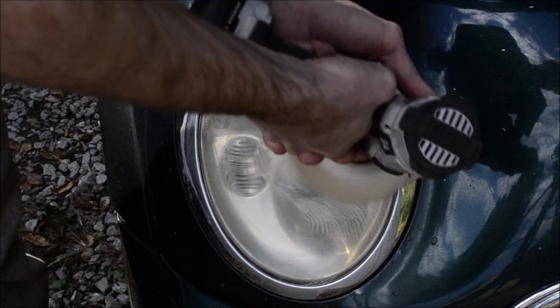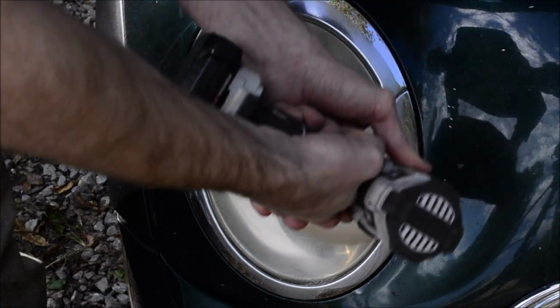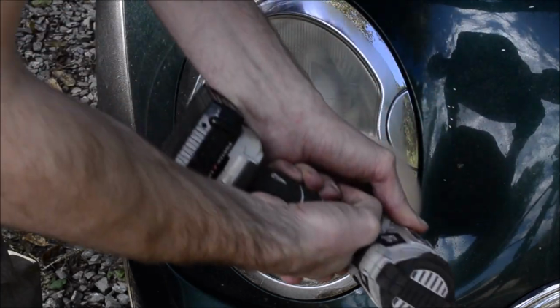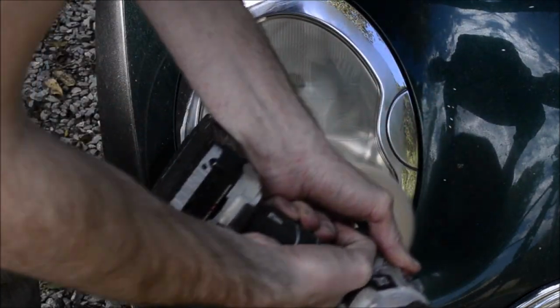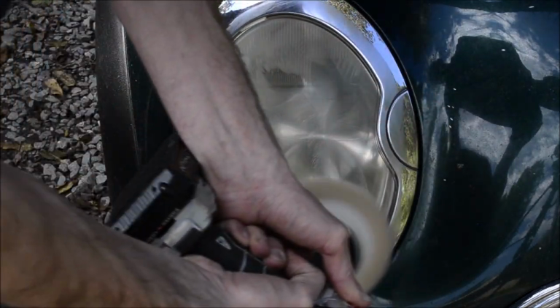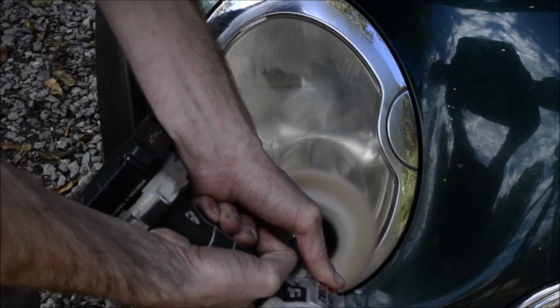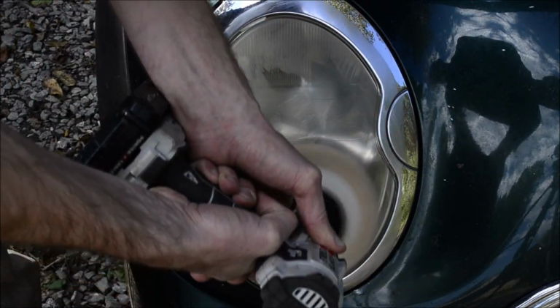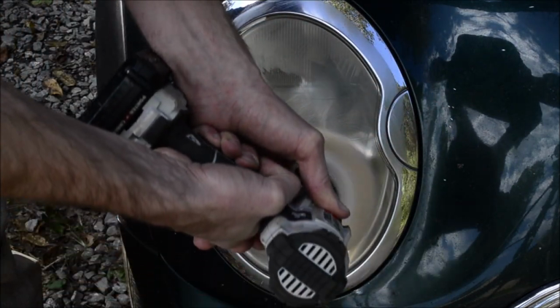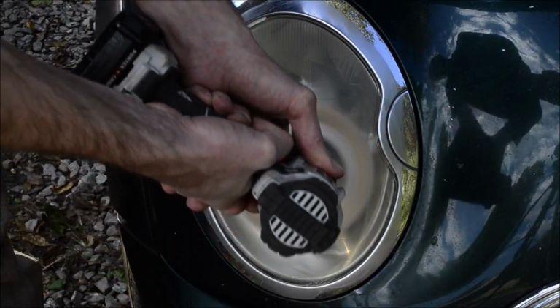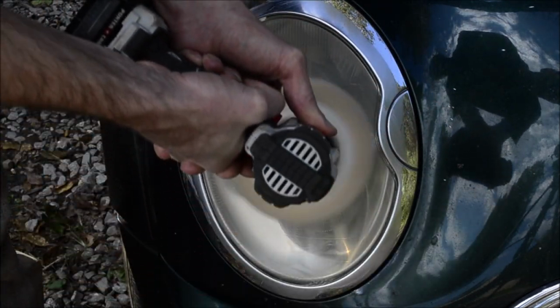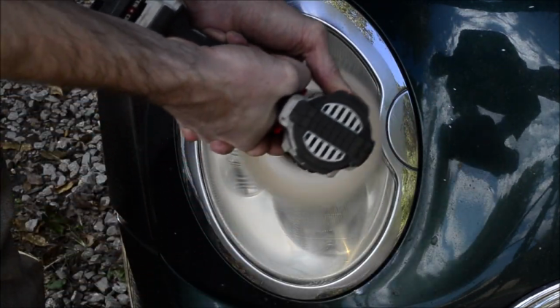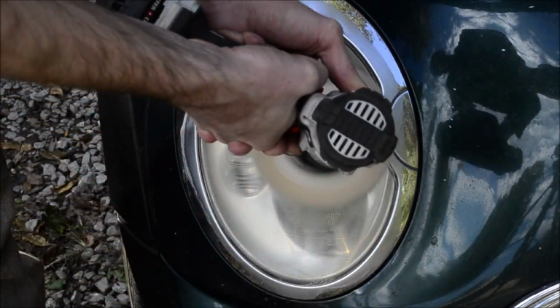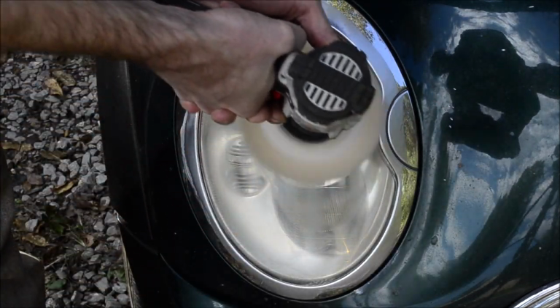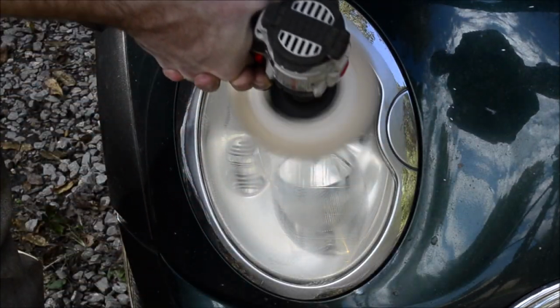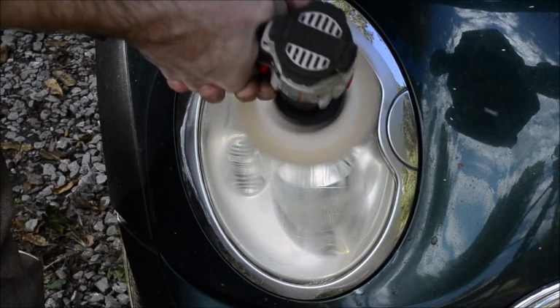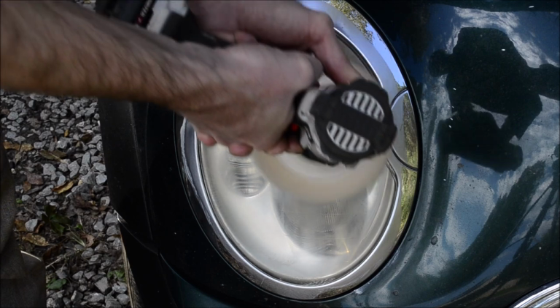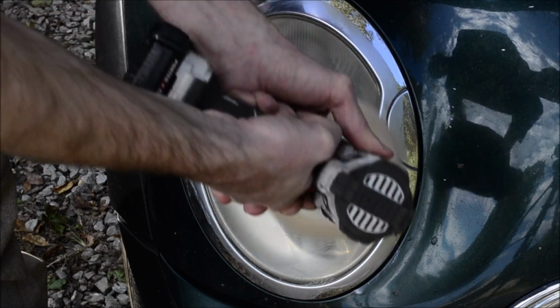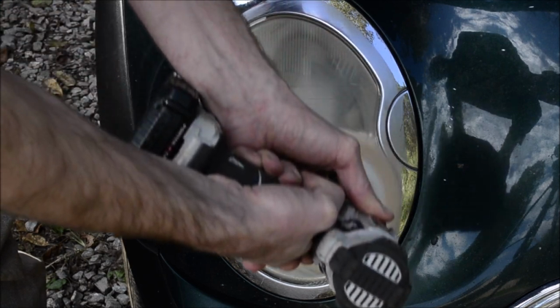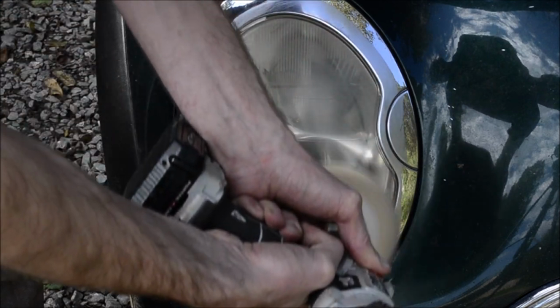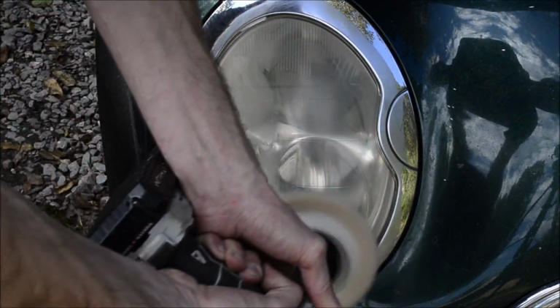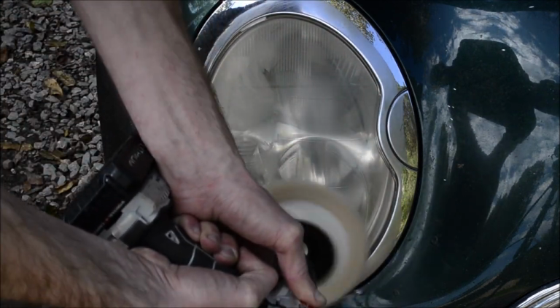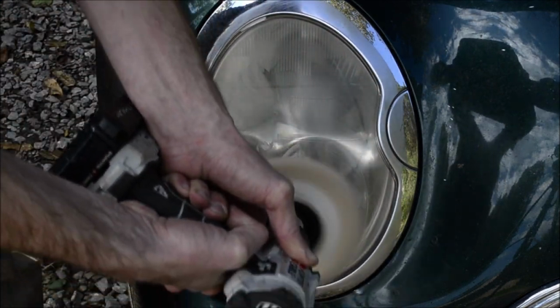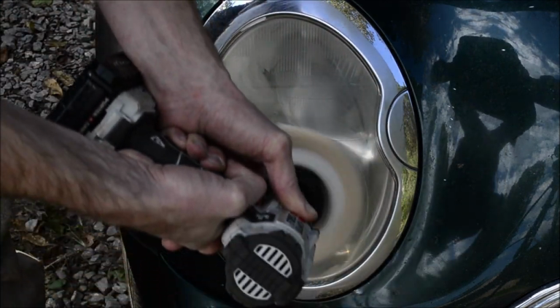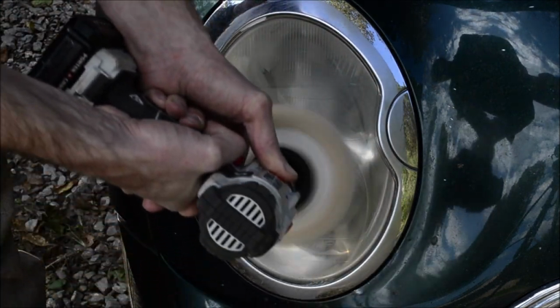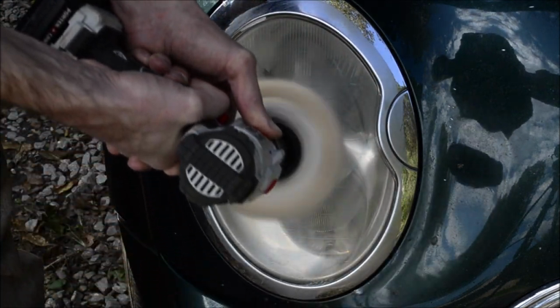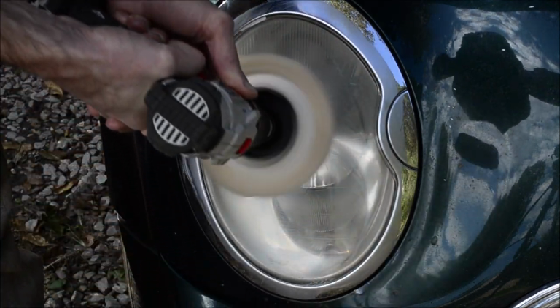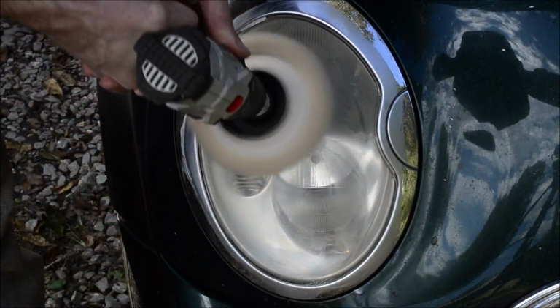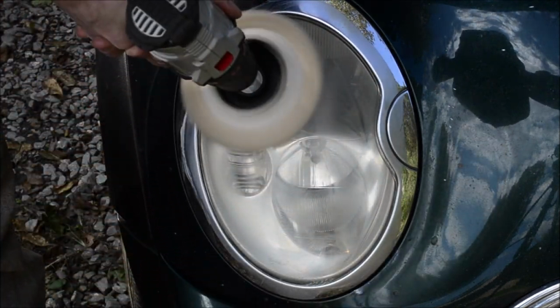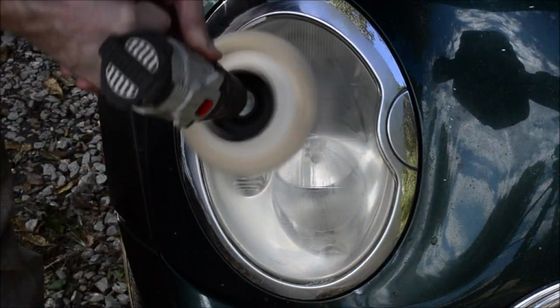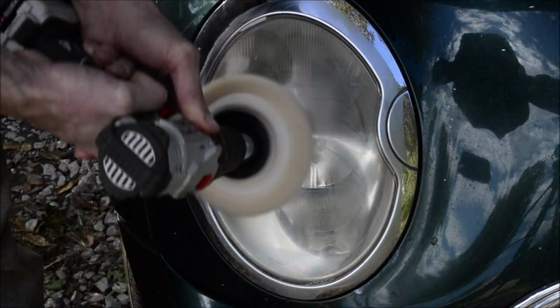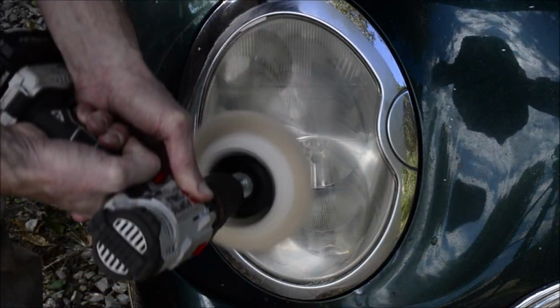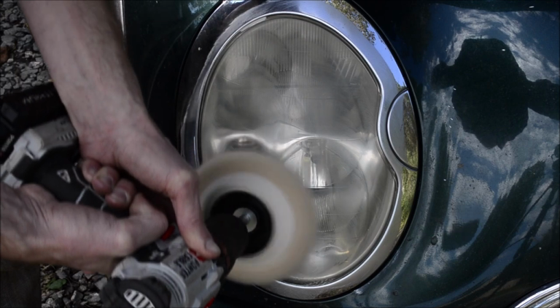You've got to make sure you don't stay in one spot for too long, because you'll burn through the clear coat, and then you'll have to re-clear coat your lens.